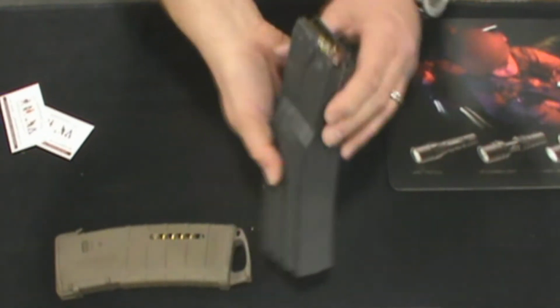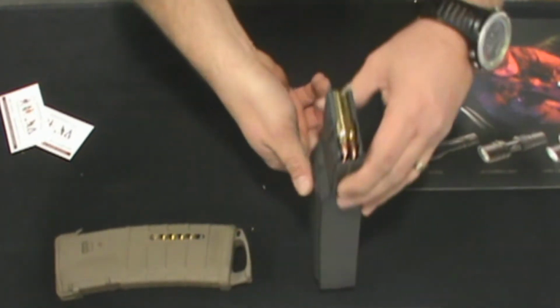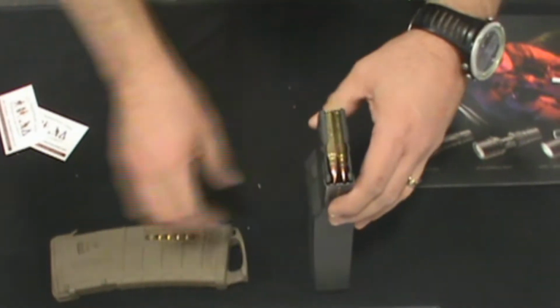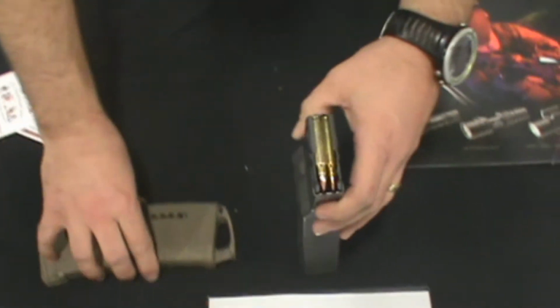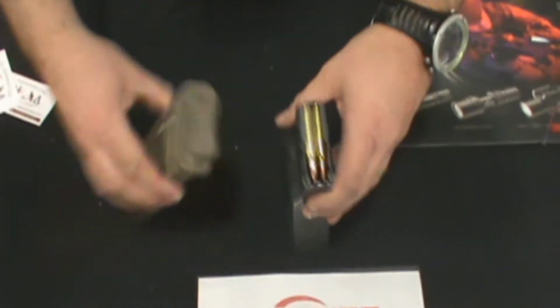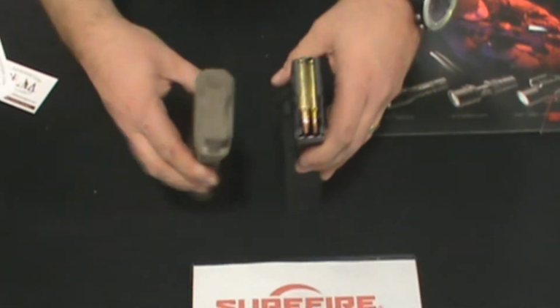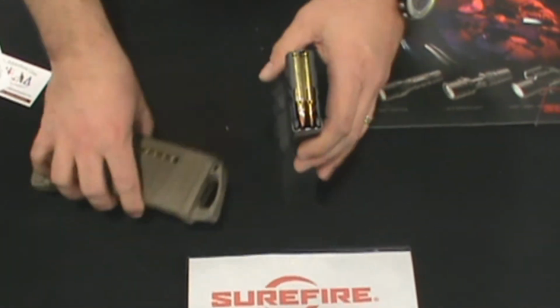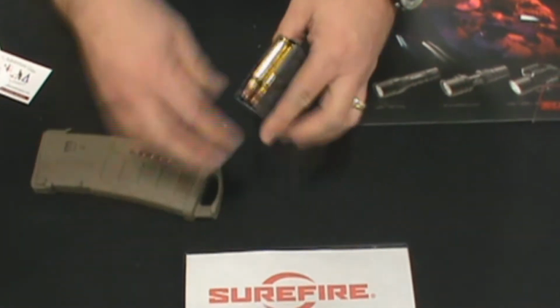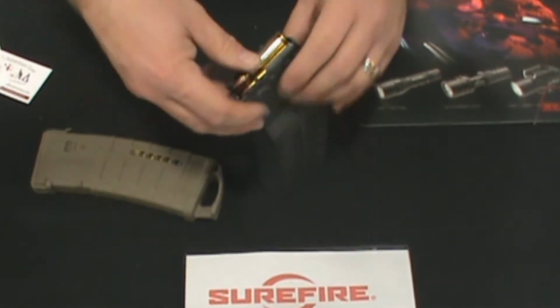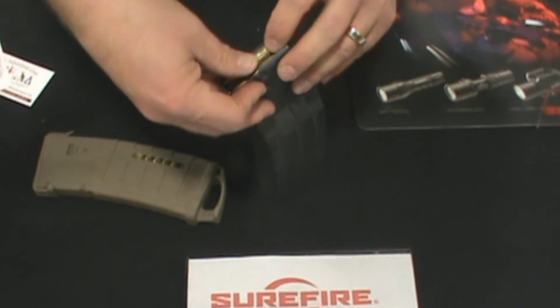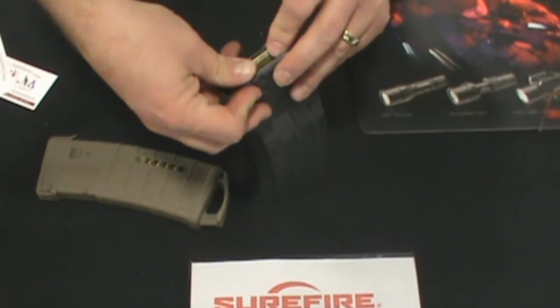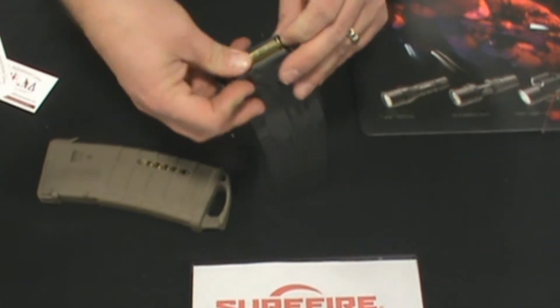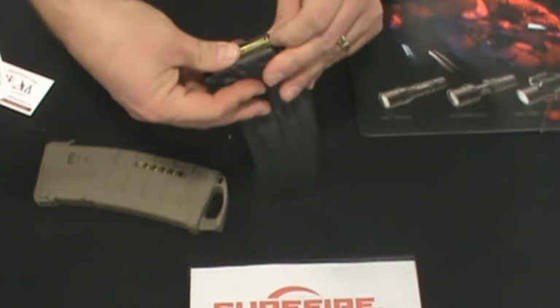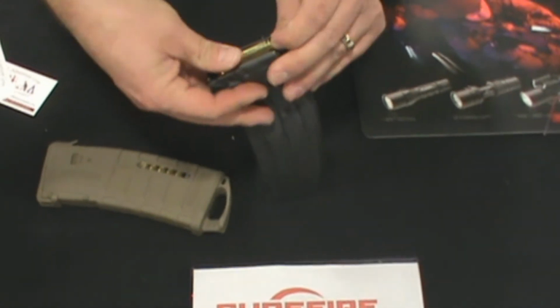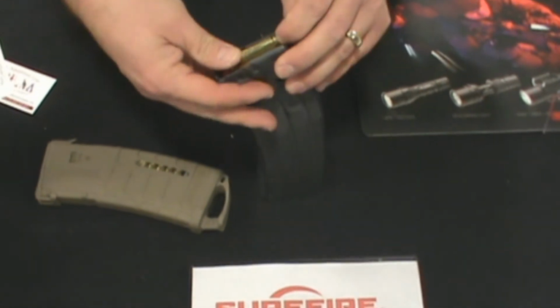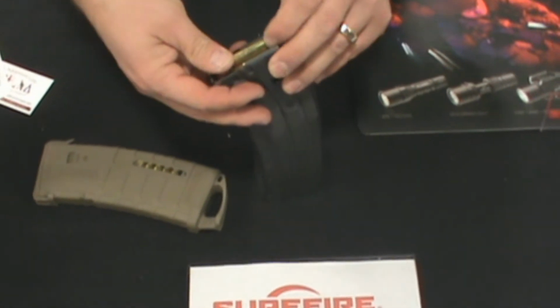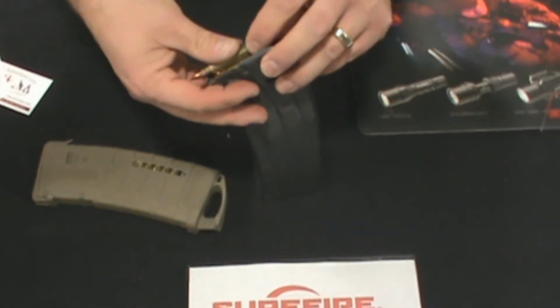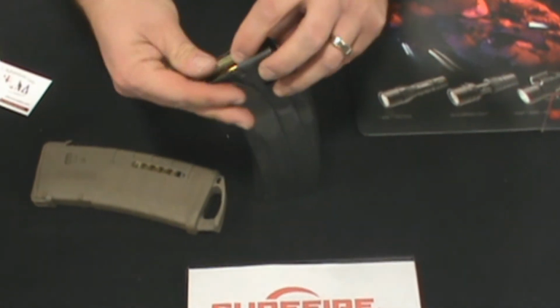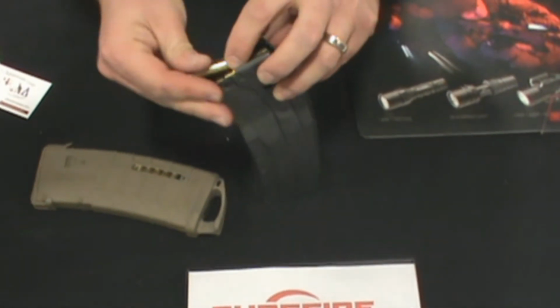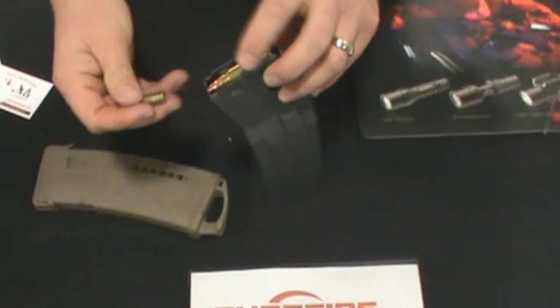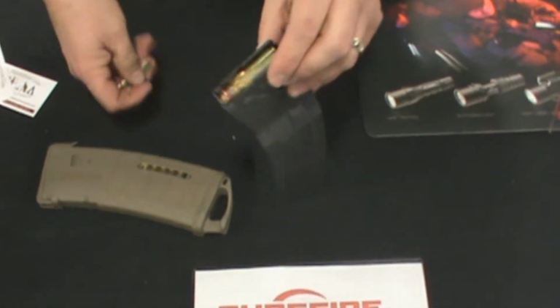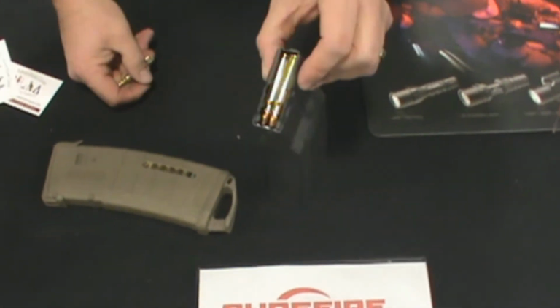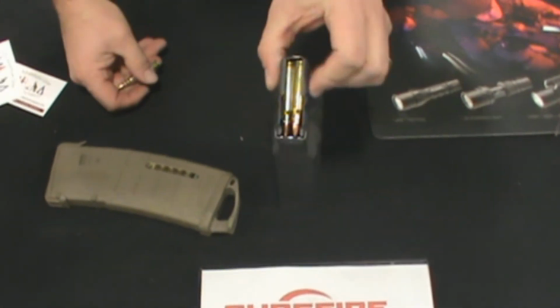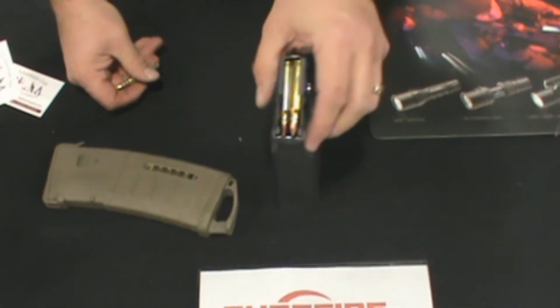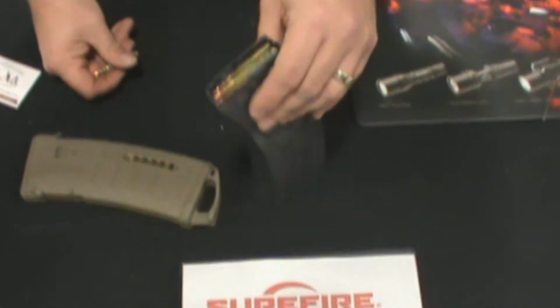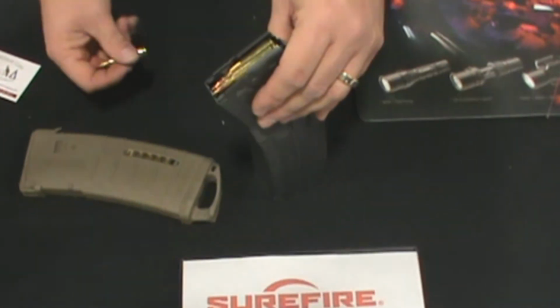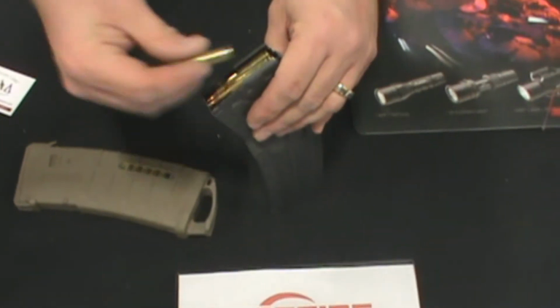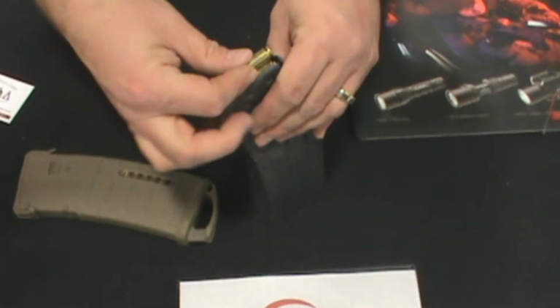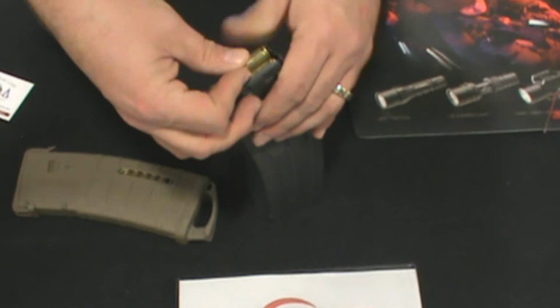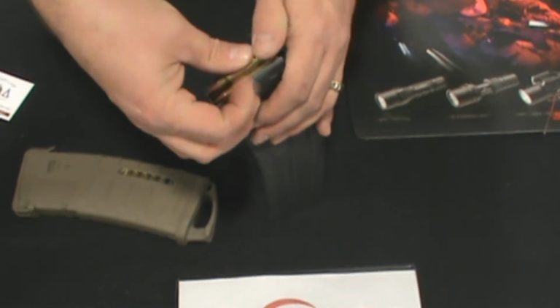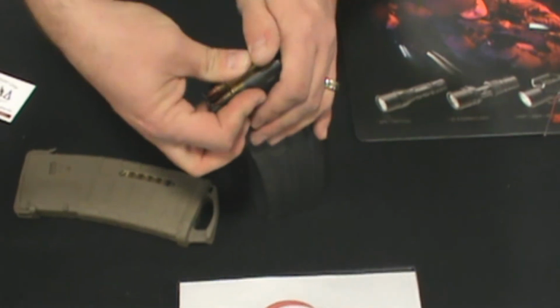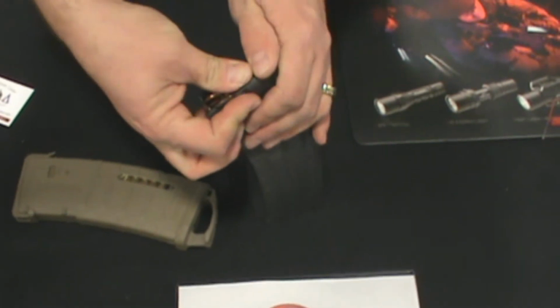Very easy to load. It's got three internal springs inside the magazine. Loading is typical with anything else.